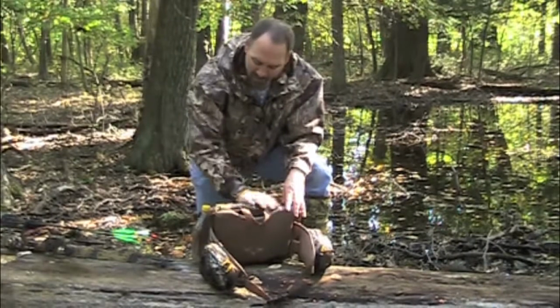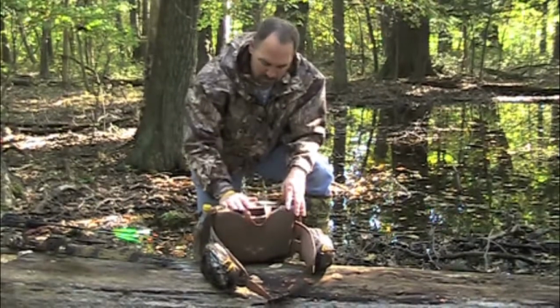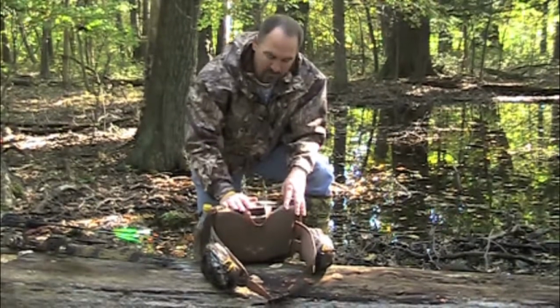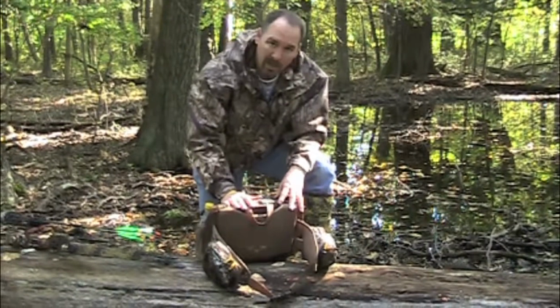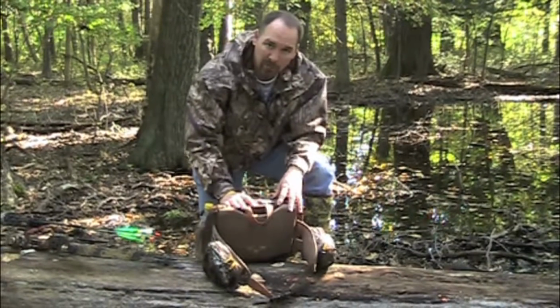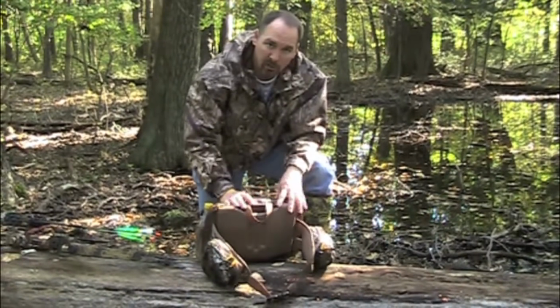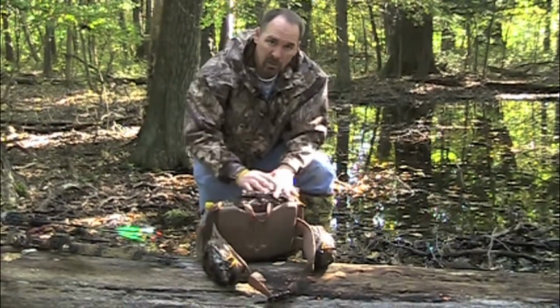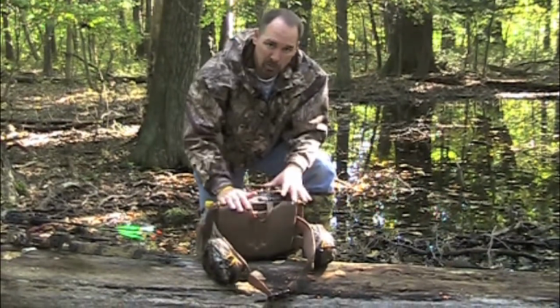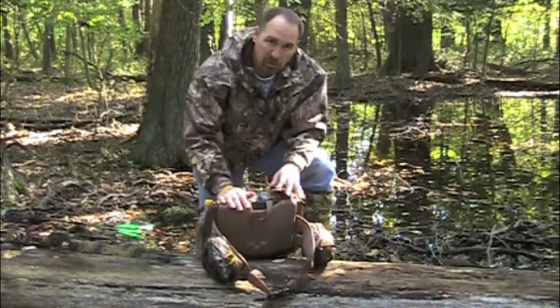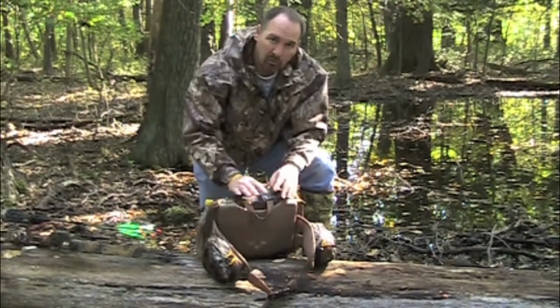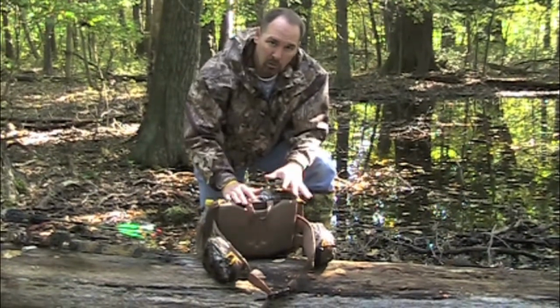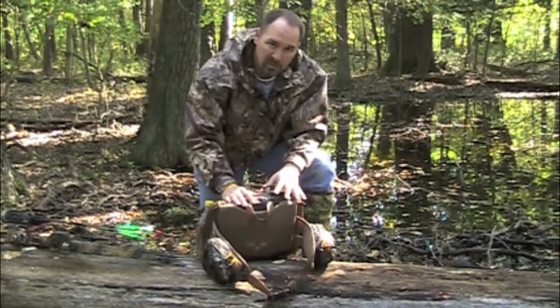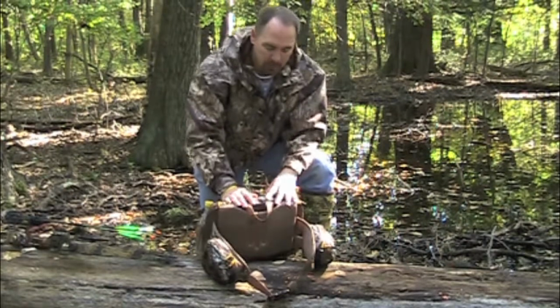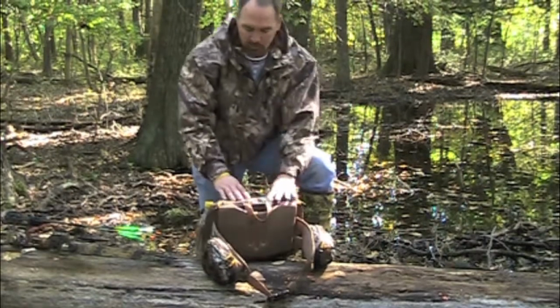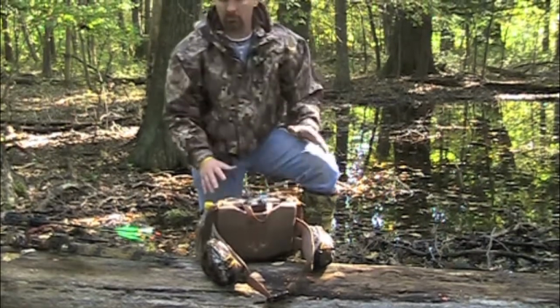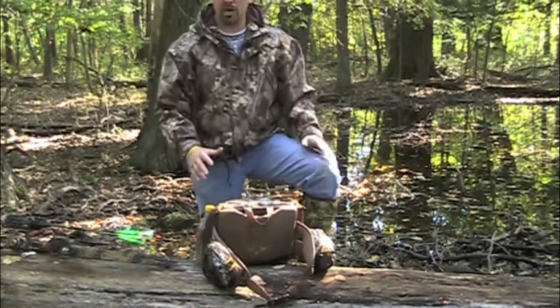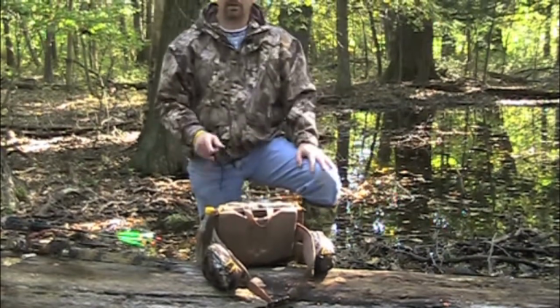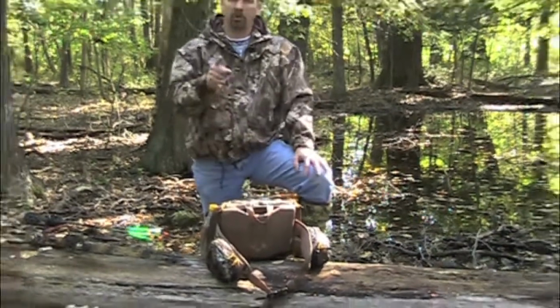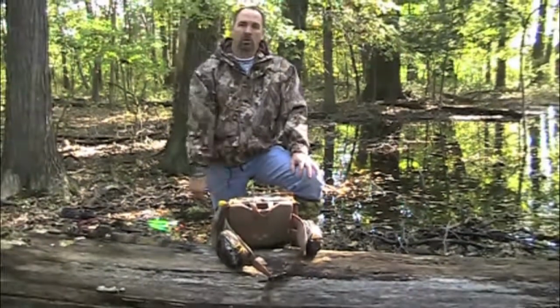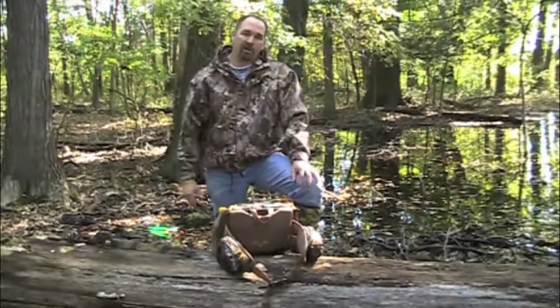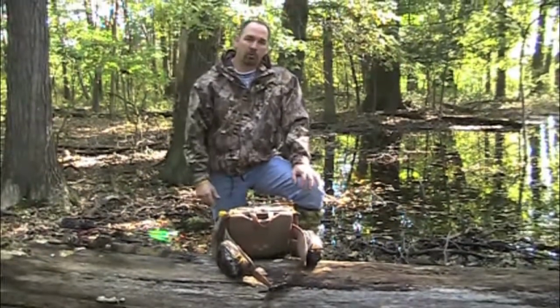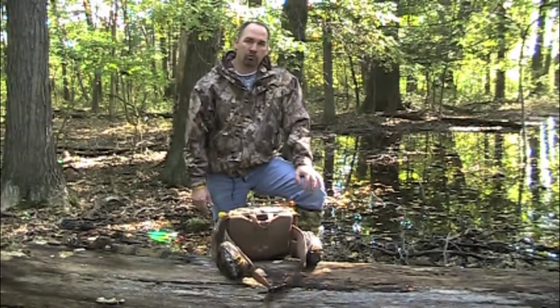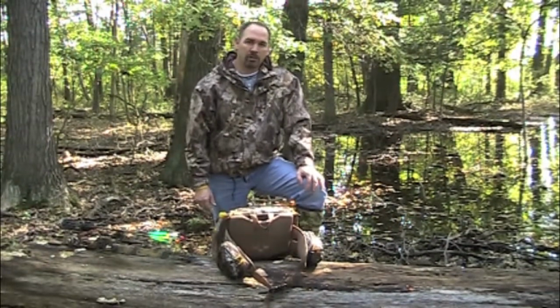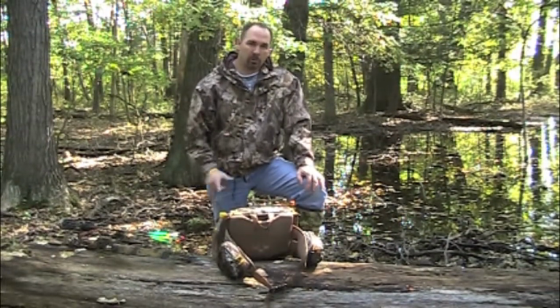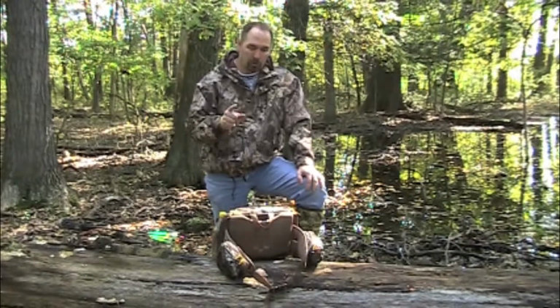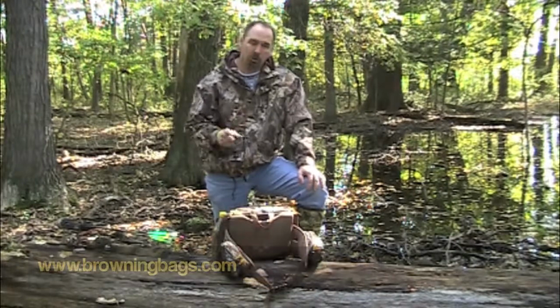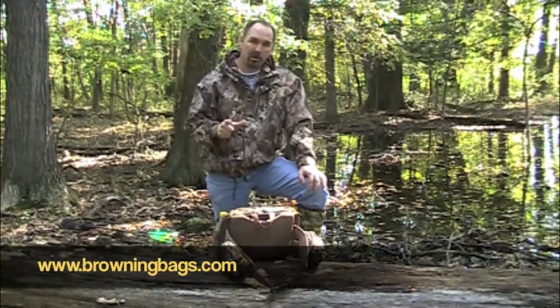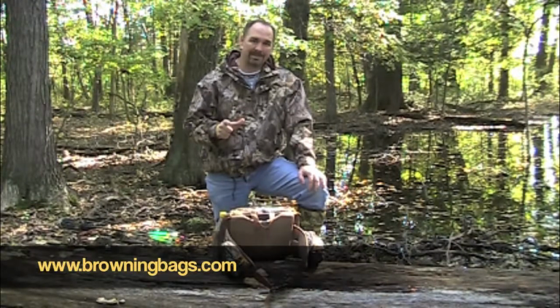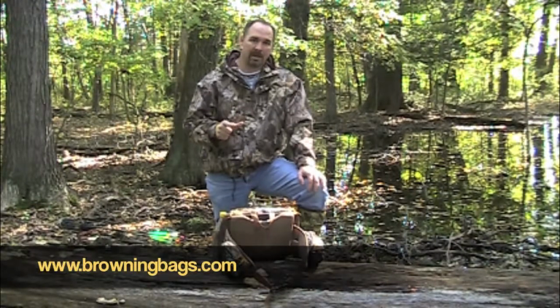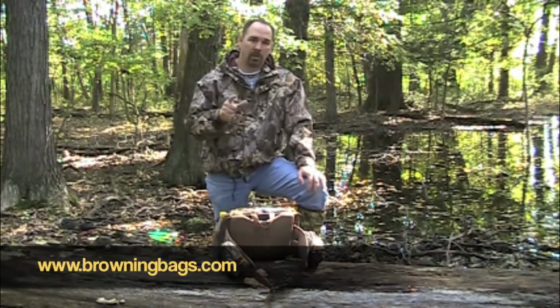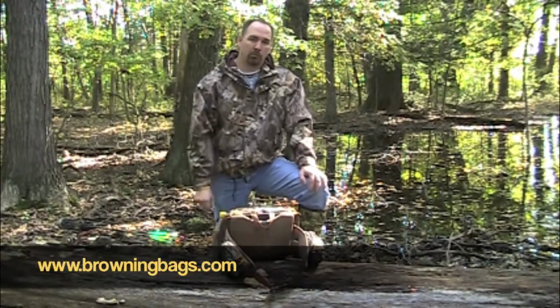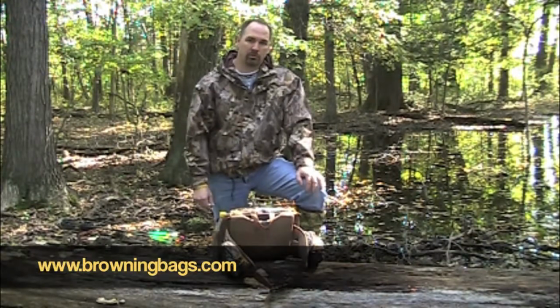The fabric is made out of a quiet cloth material, super heavy duty, water resistant. So again — the Rambler 19-liter. Go out and find one at your local sporting goods retailer, or you can go on browningbags.com and purchase it direct.